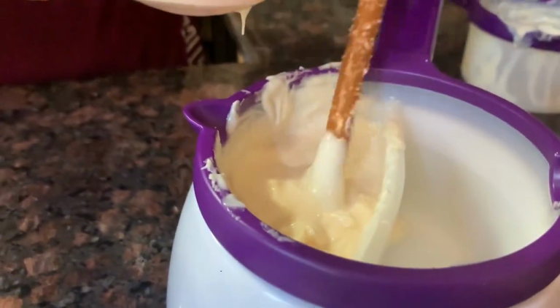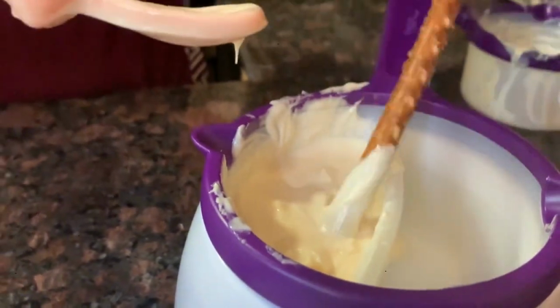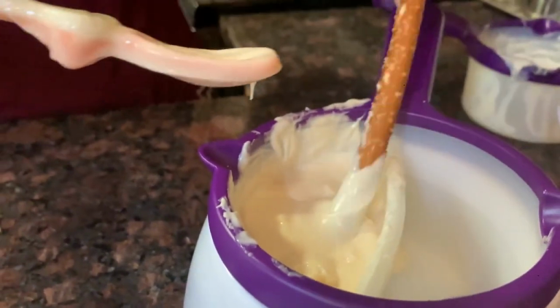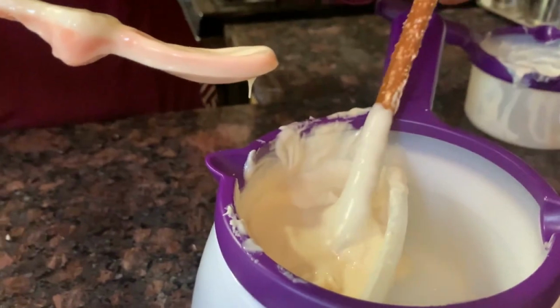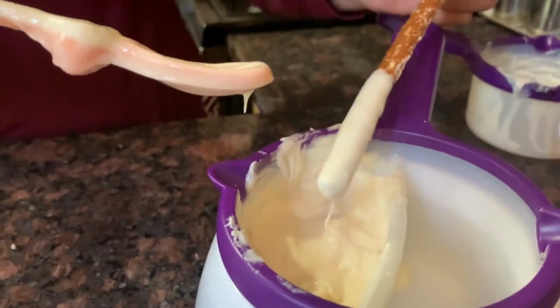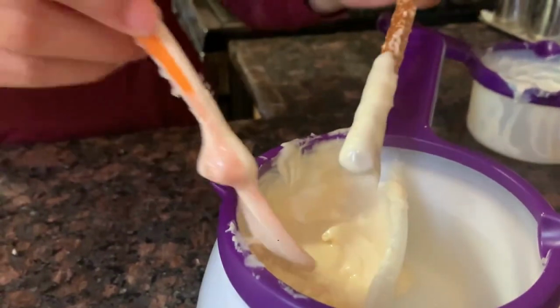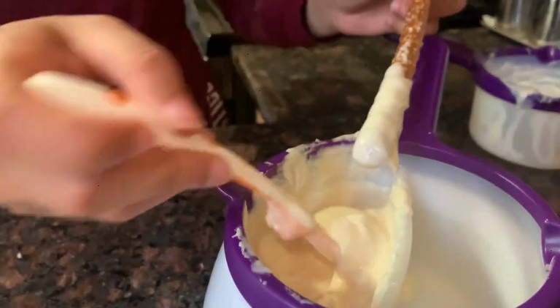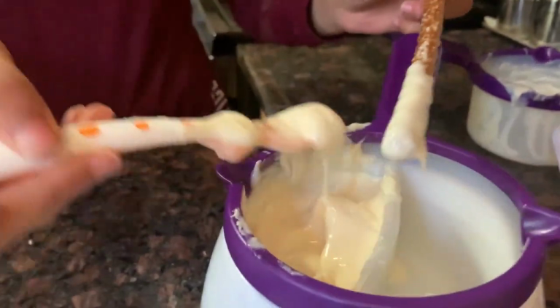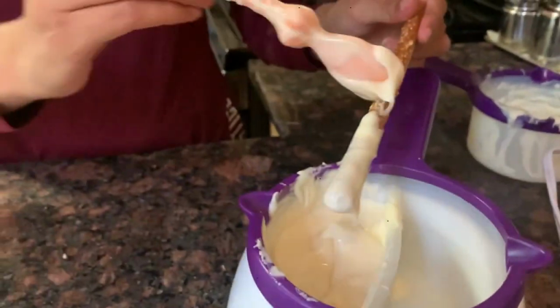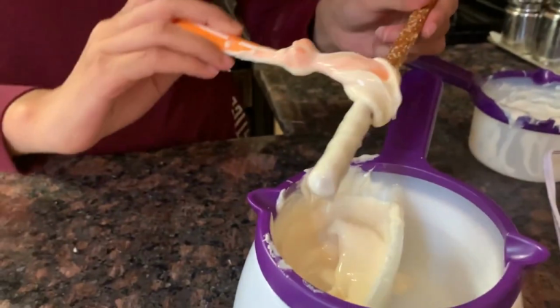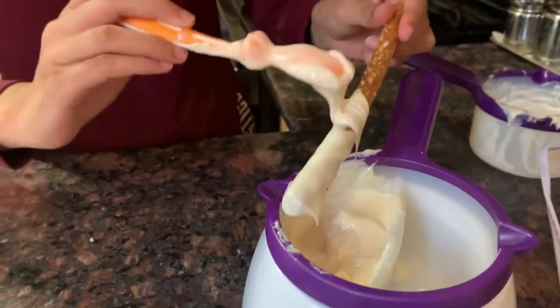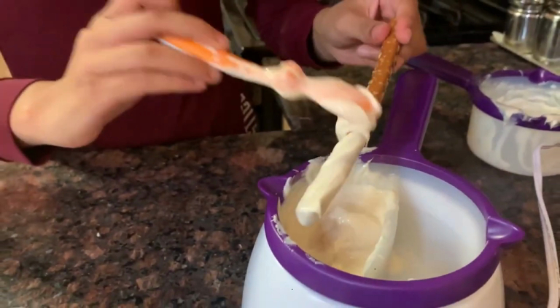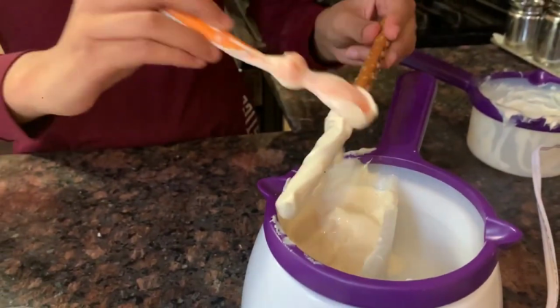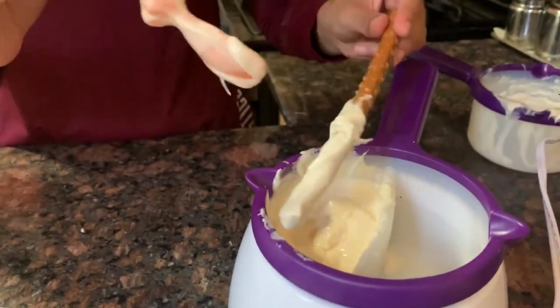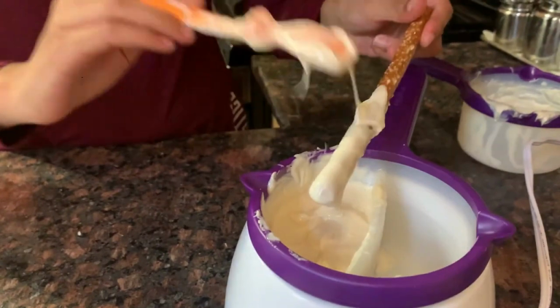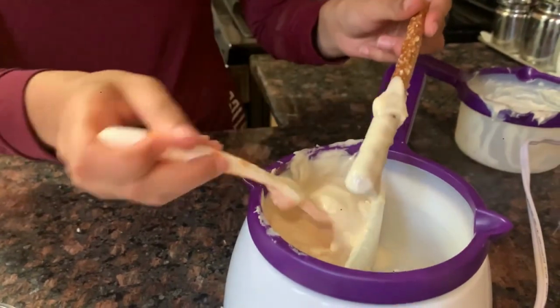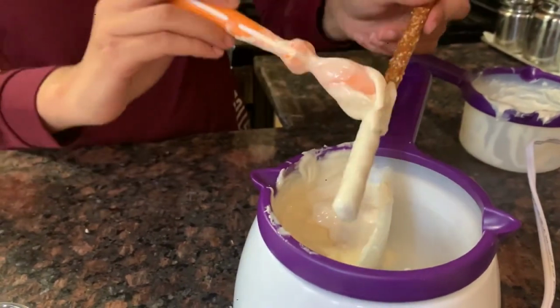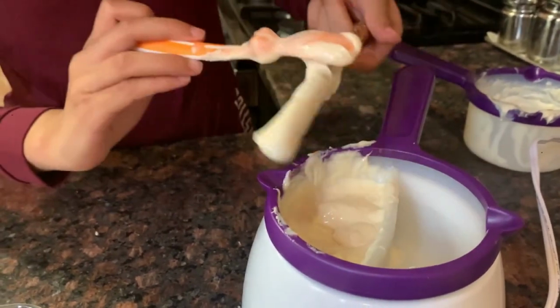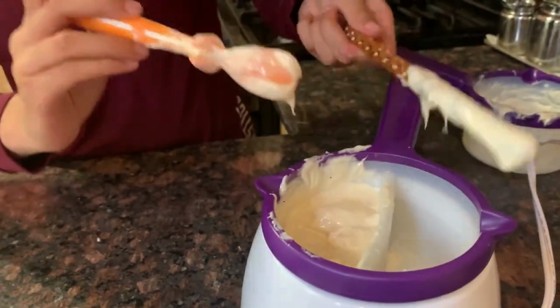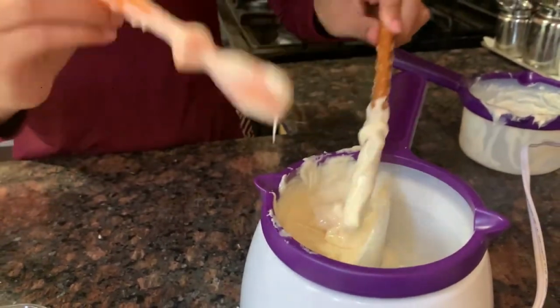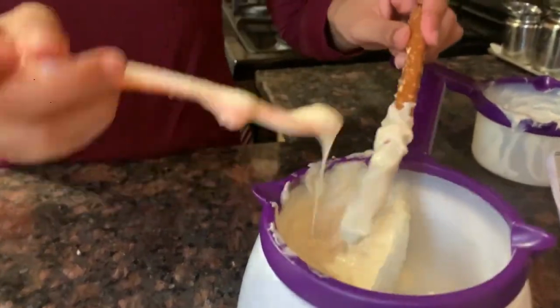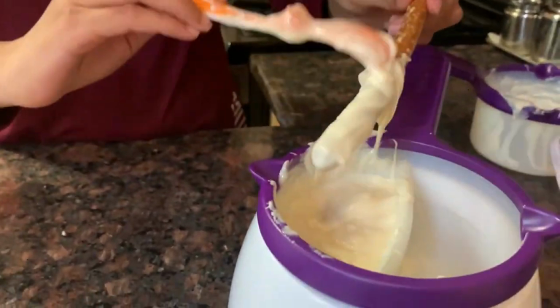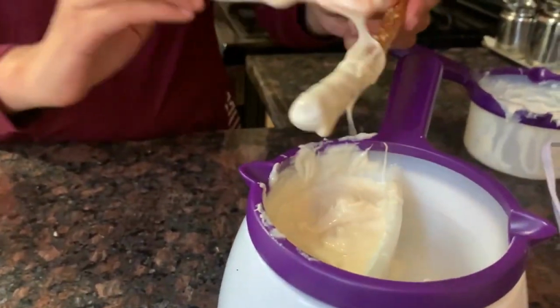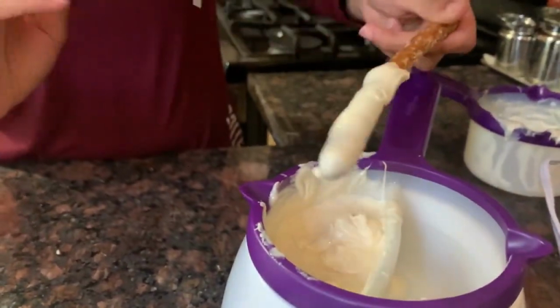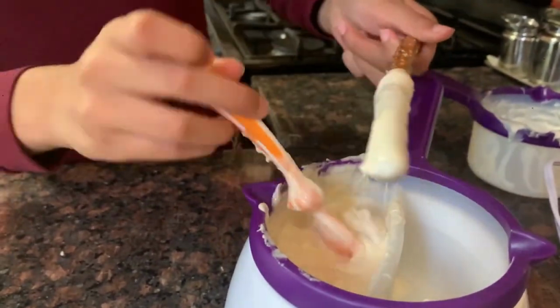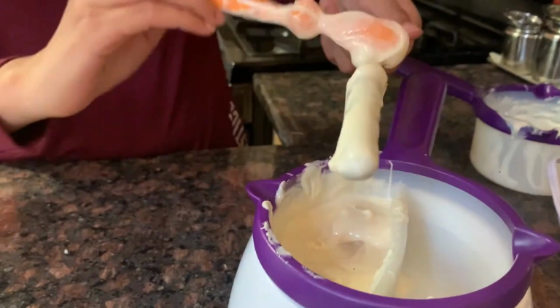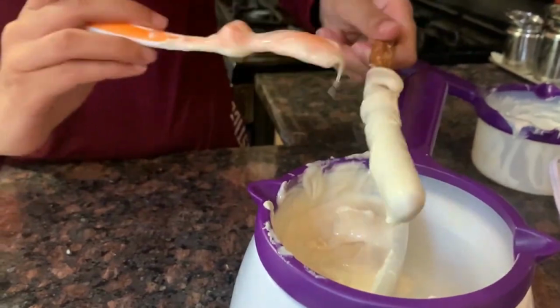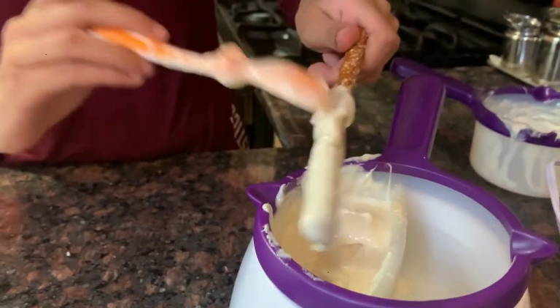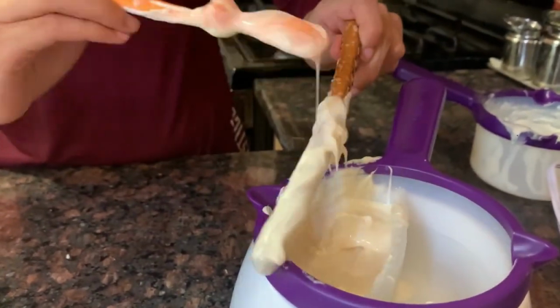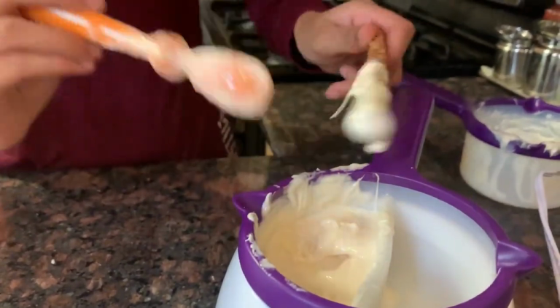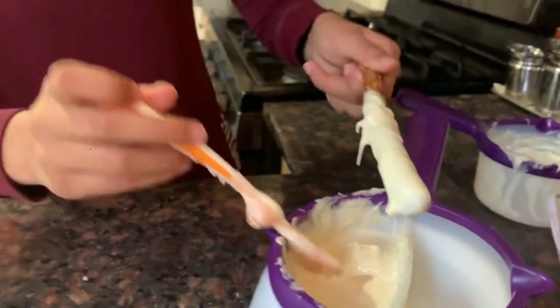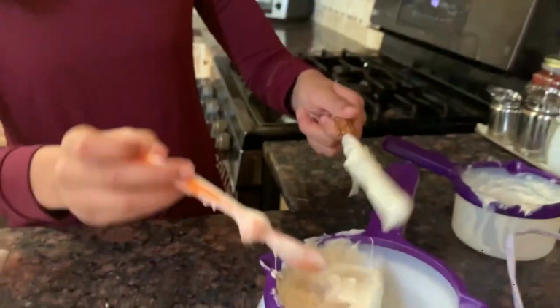So it doesn't go in more than that much, so I'm going to use a spoon to just apply it on like that. There we go.